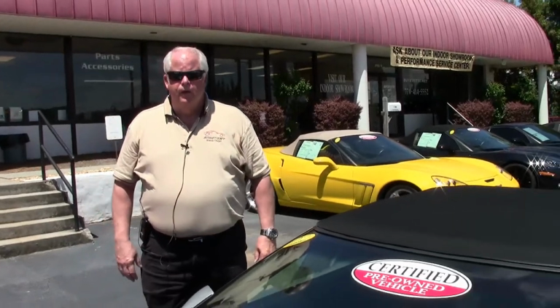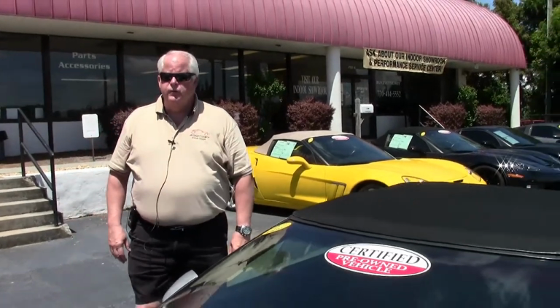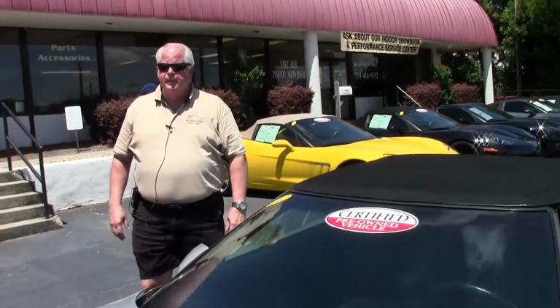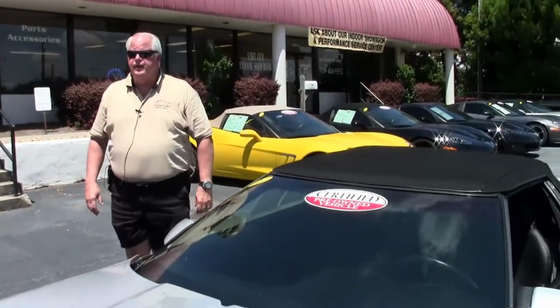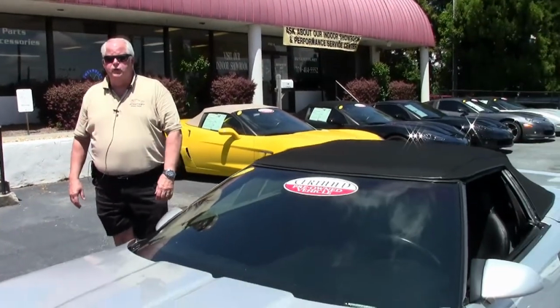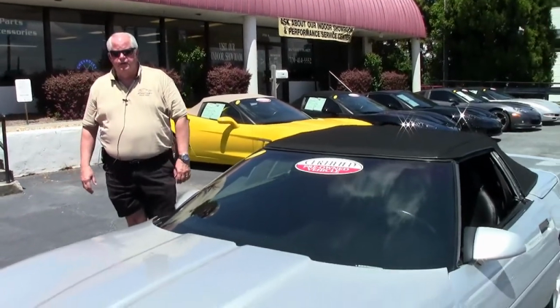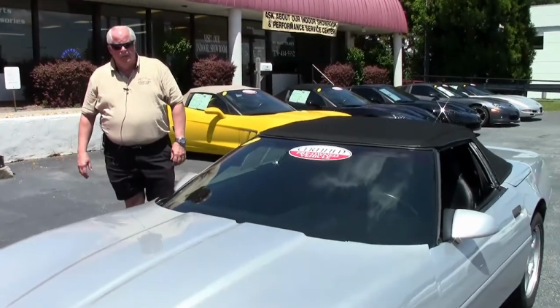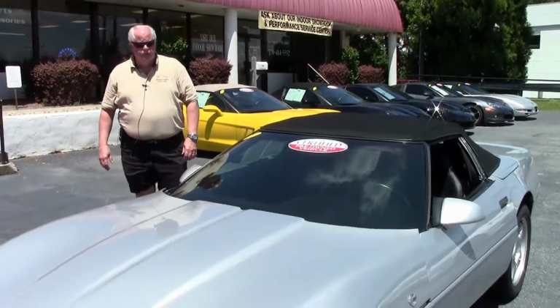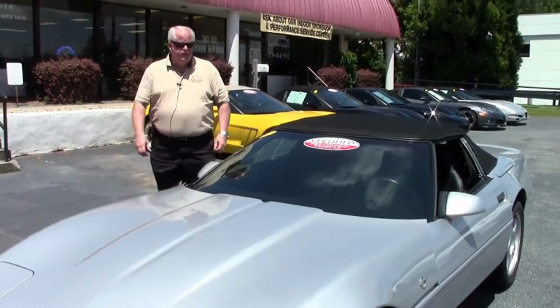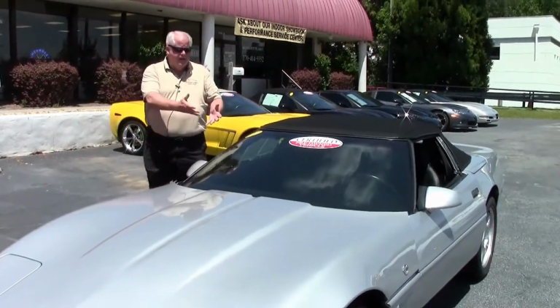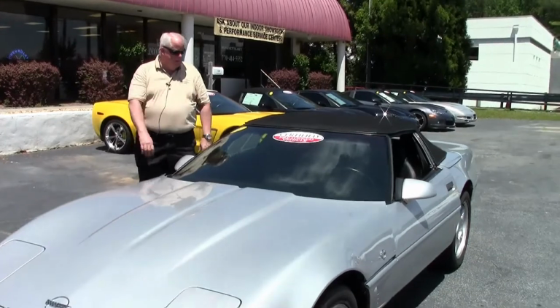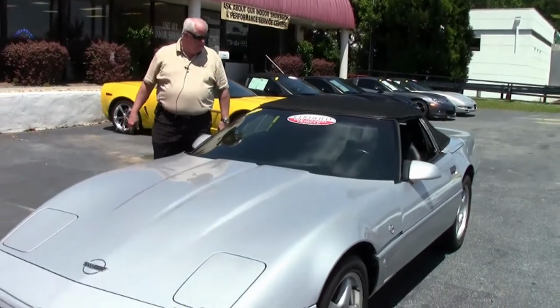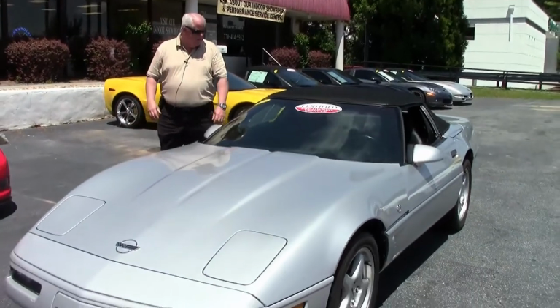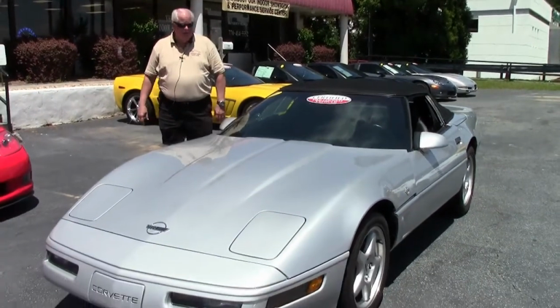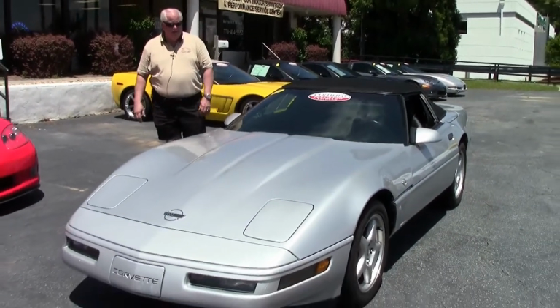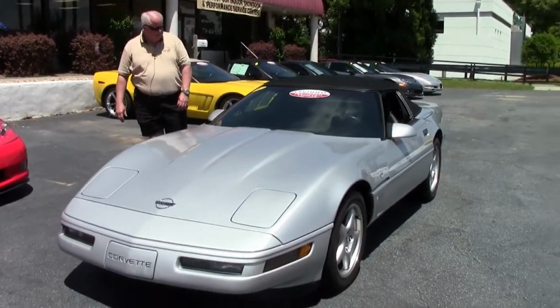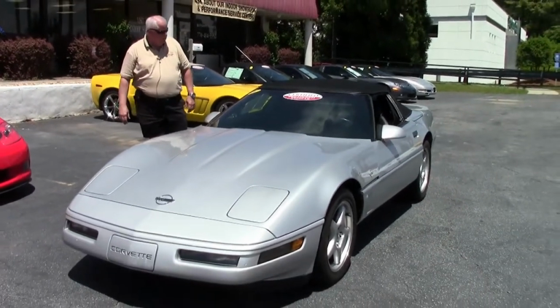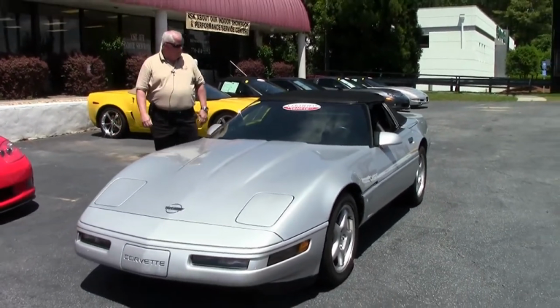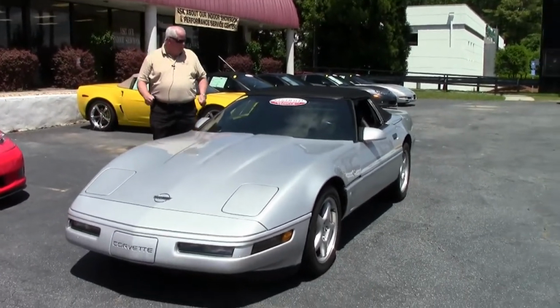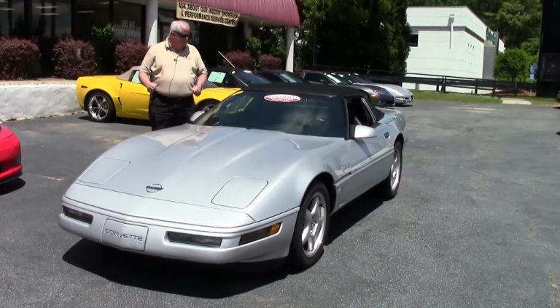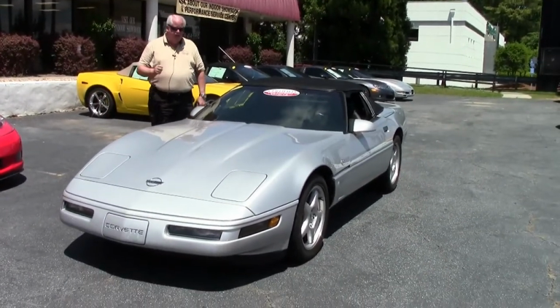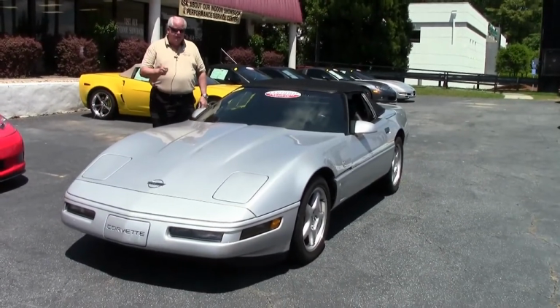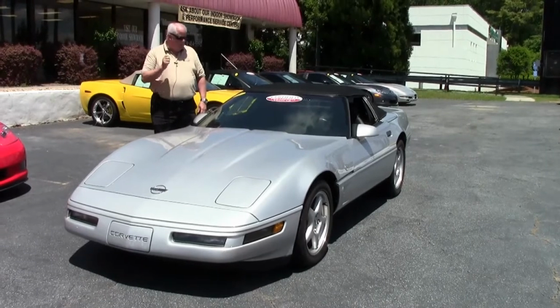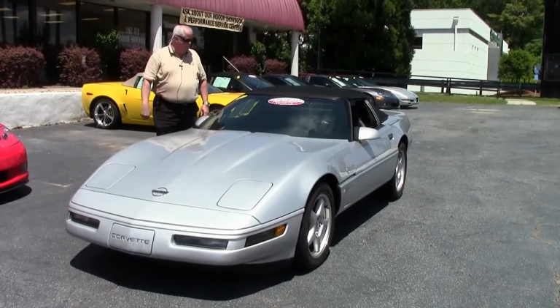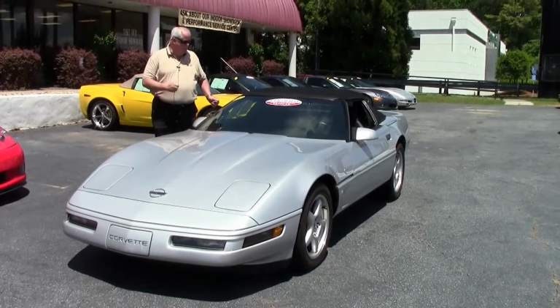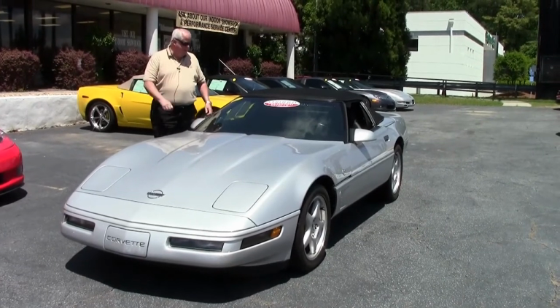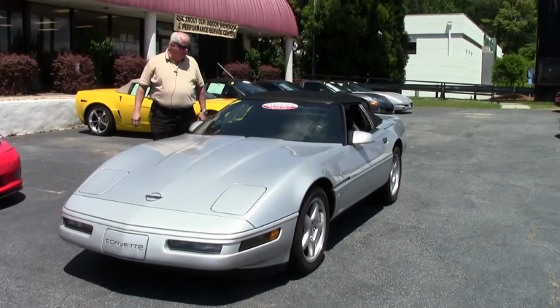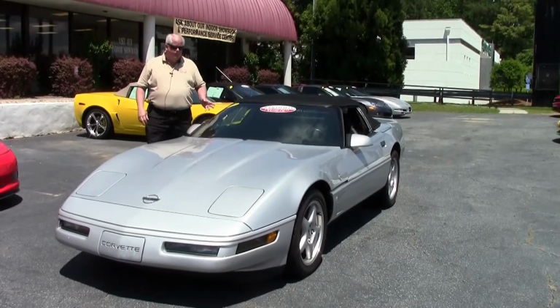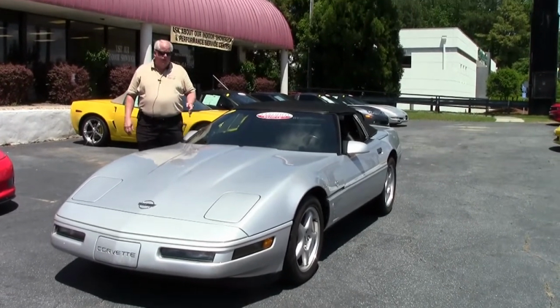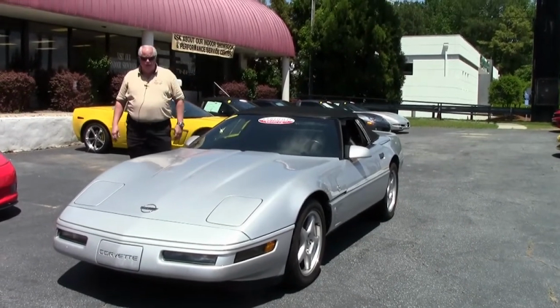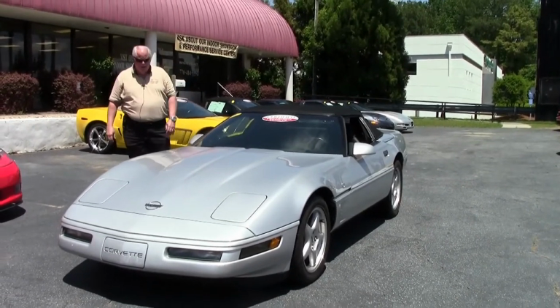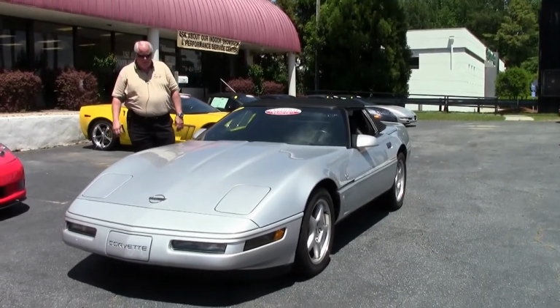Hello folks, welcome to Buy-A-Vette in Atlanta, Georgia. My name's Rick Engel and today I'd like to present to you this 1996 Sebring Silver LT4 with black interior, with a little over 39,000 miles.